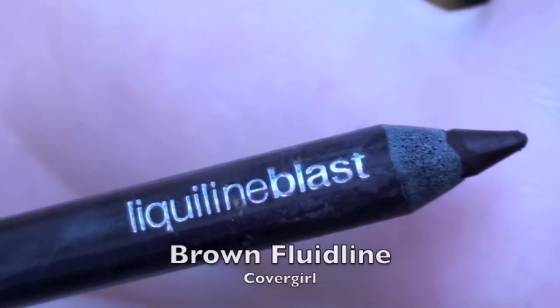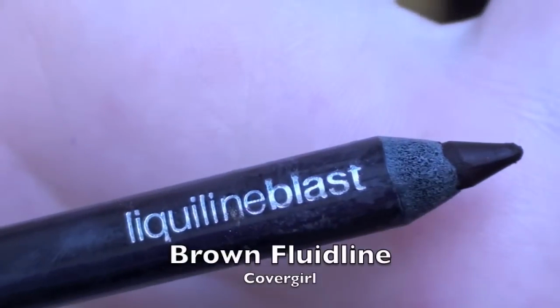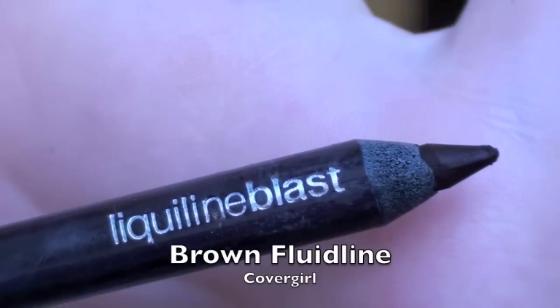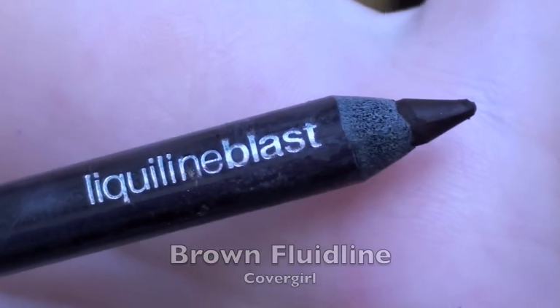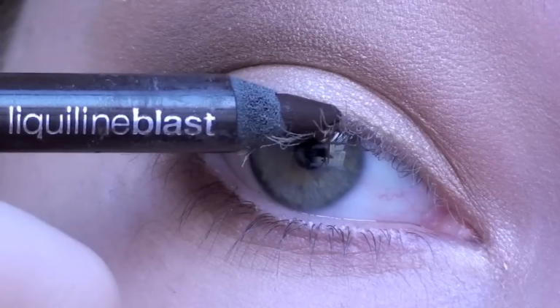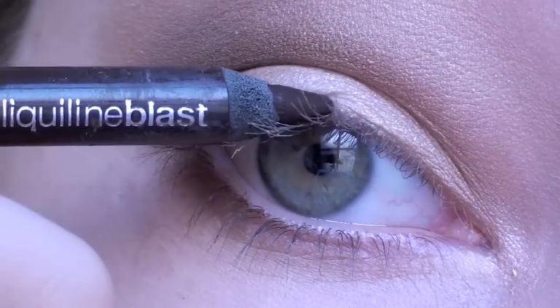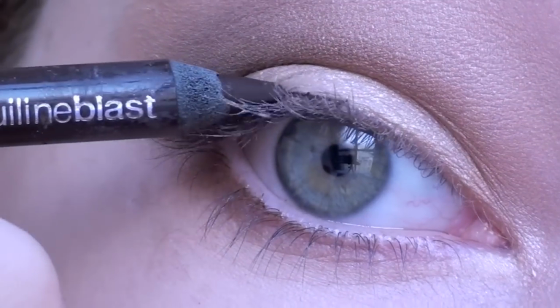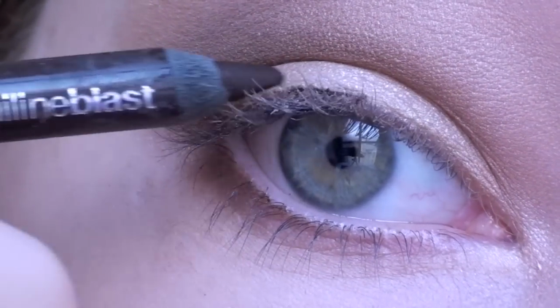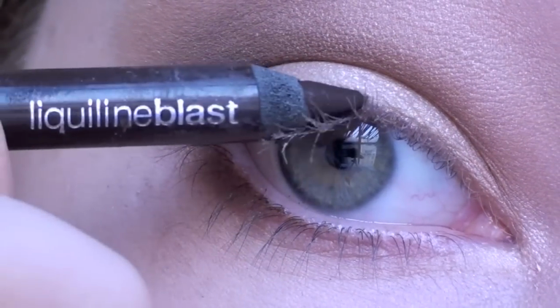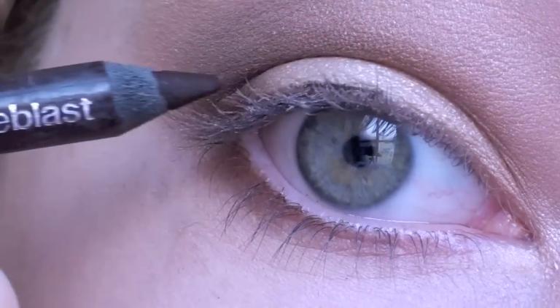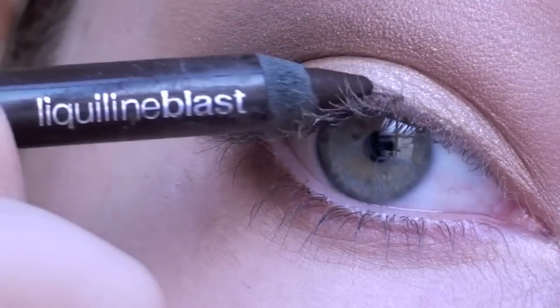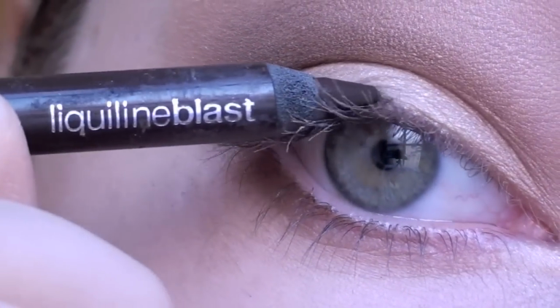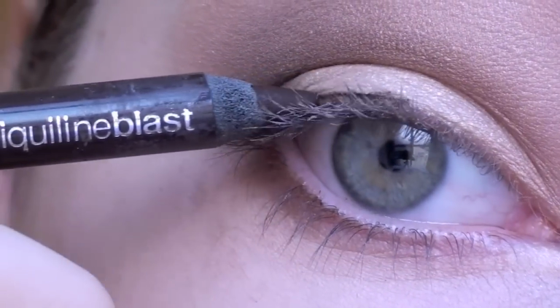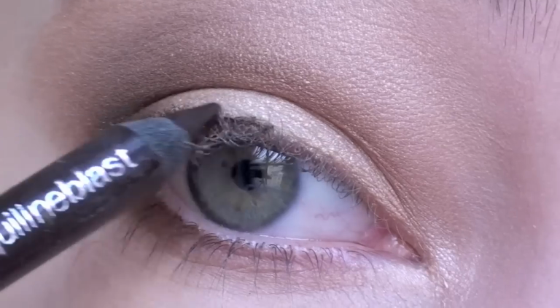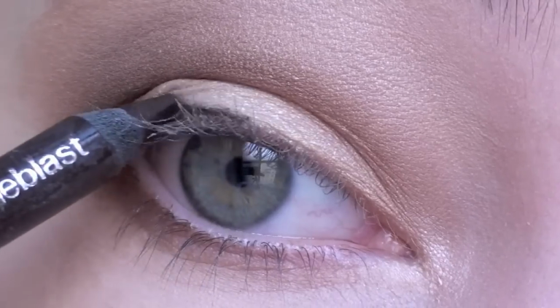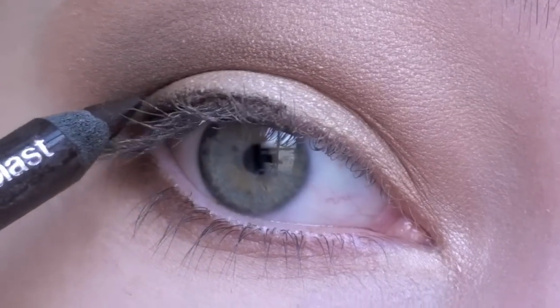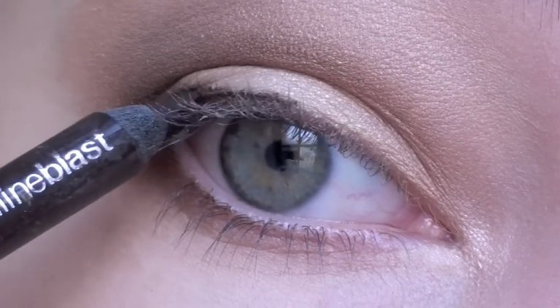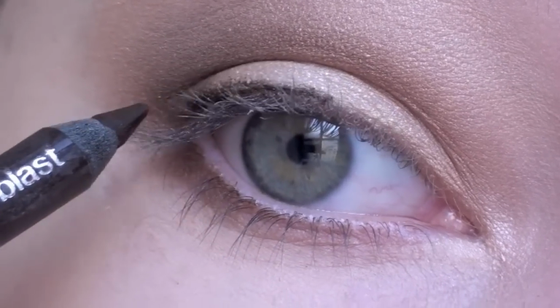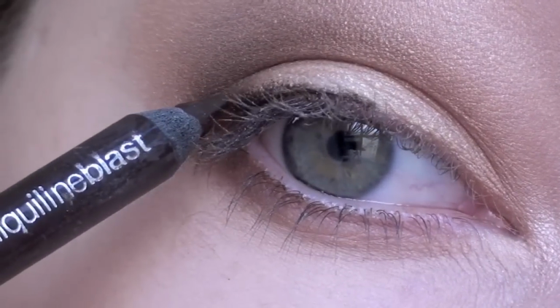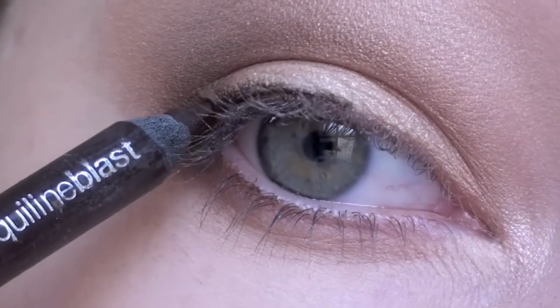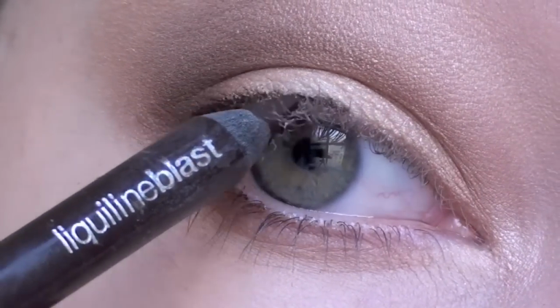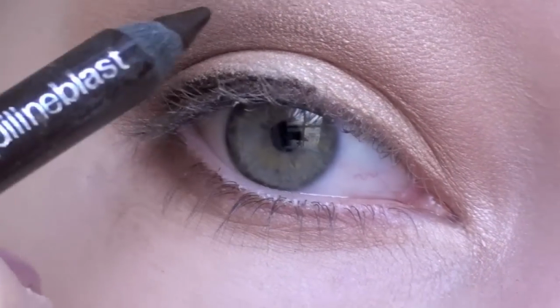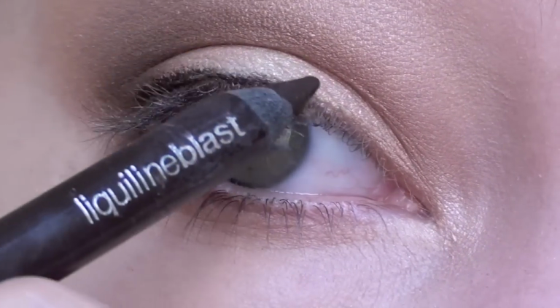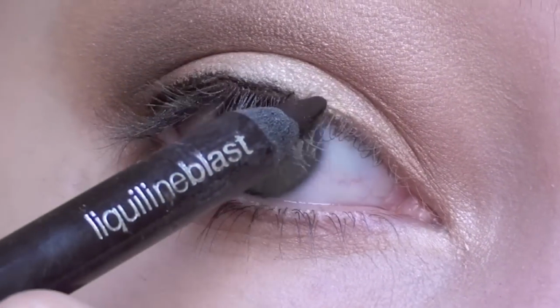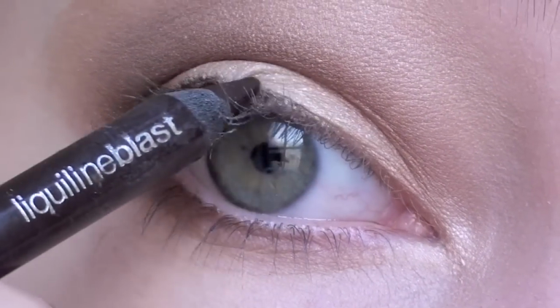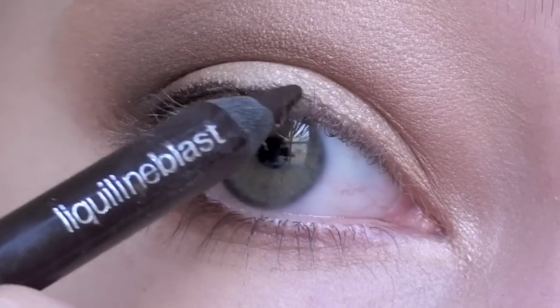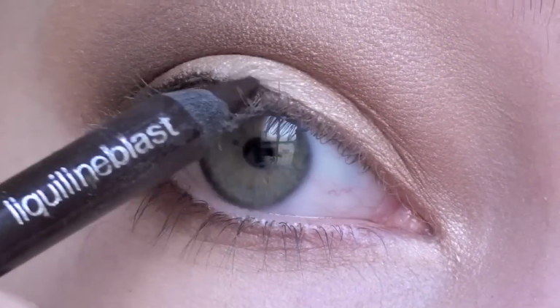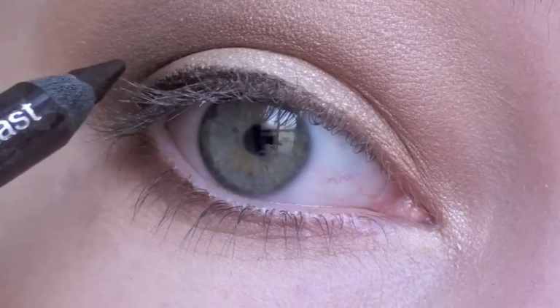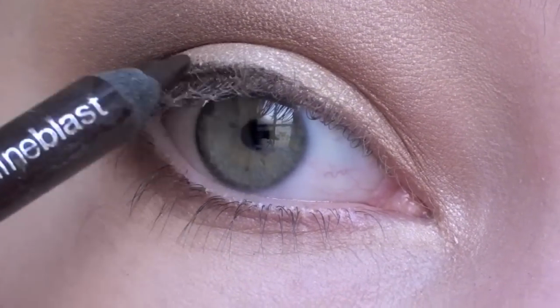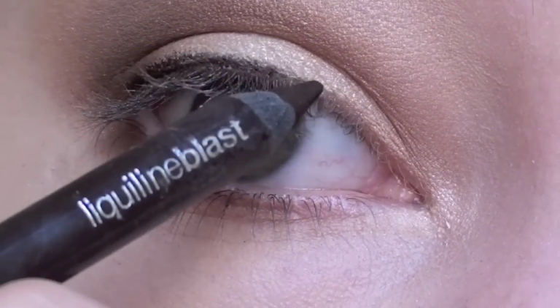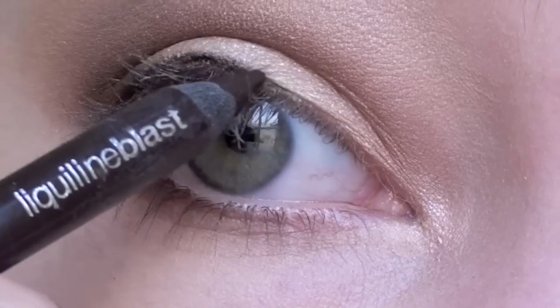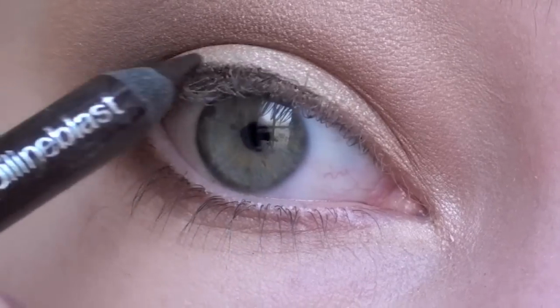Next with a dark brown eyeliner pencil line your upper lash line. Don't worry if it gets a little messy — we're going to be going over this with some shadow anyway to blend it out. And don't line all the way to the inner corner; stop about two thirds of the way.